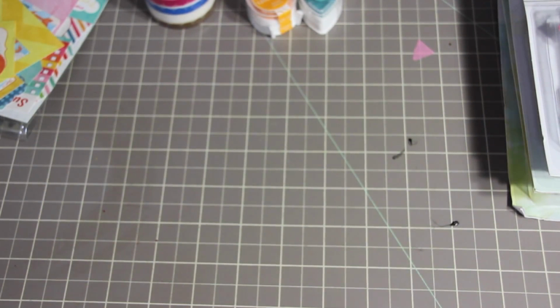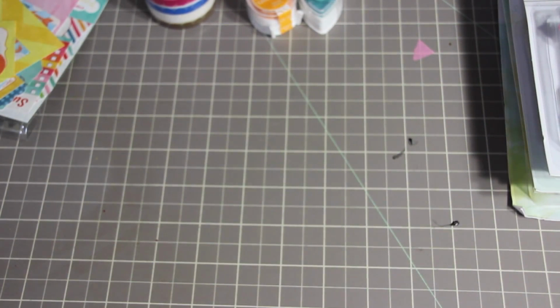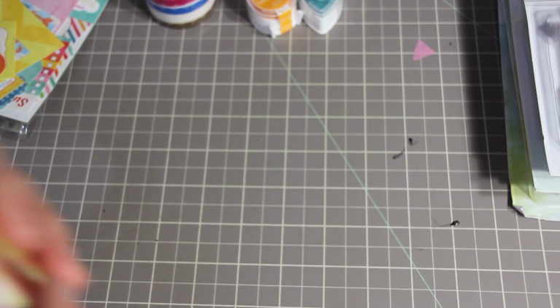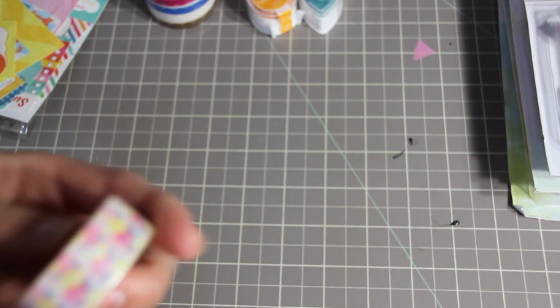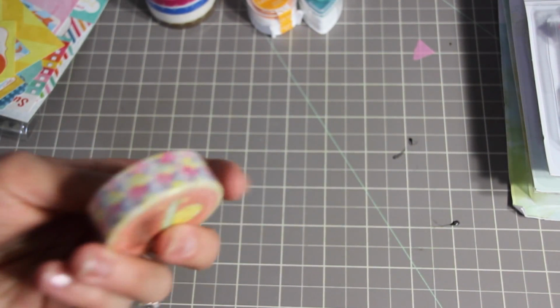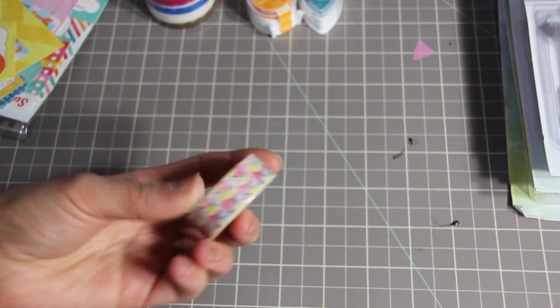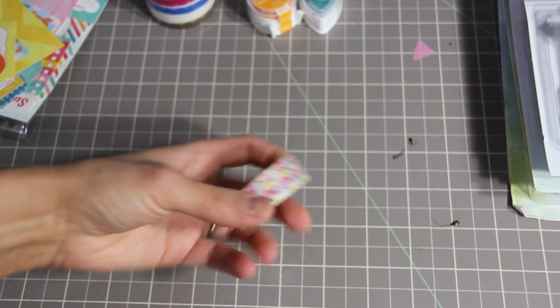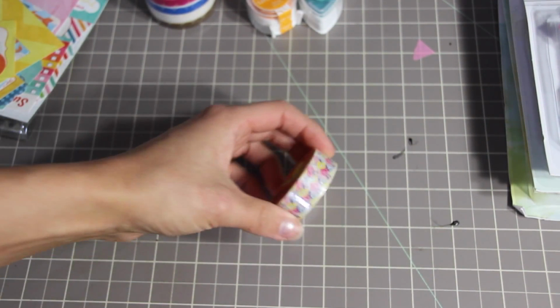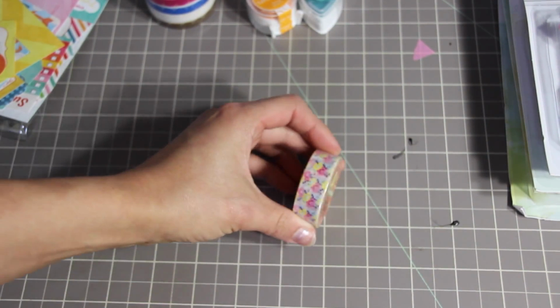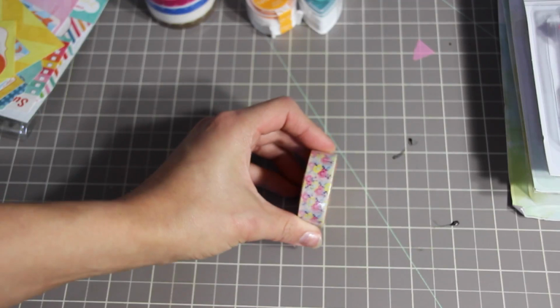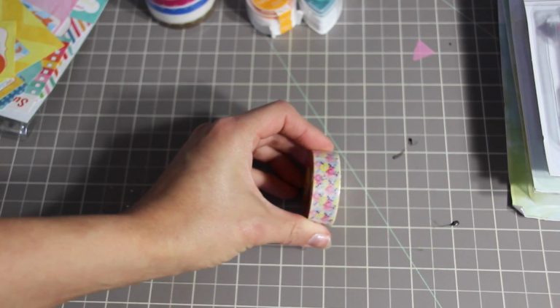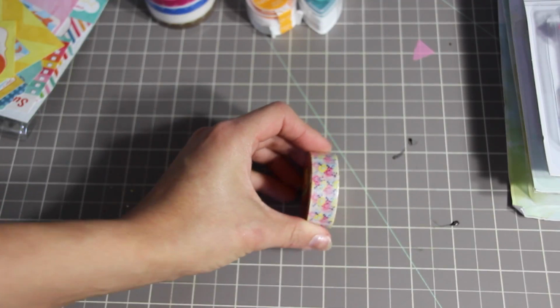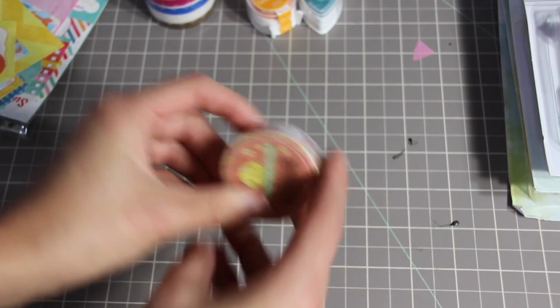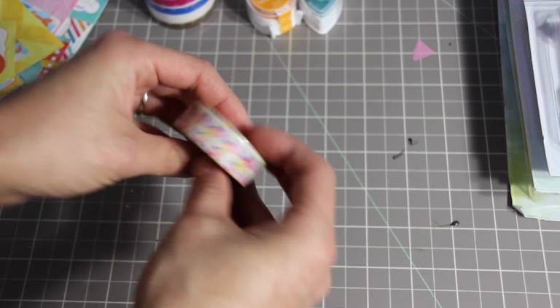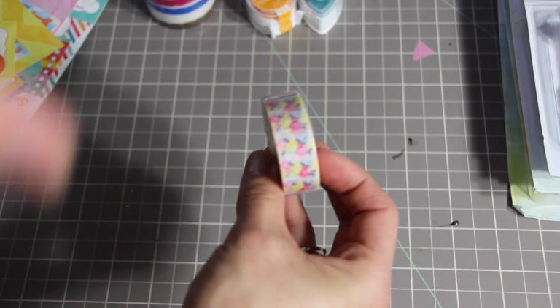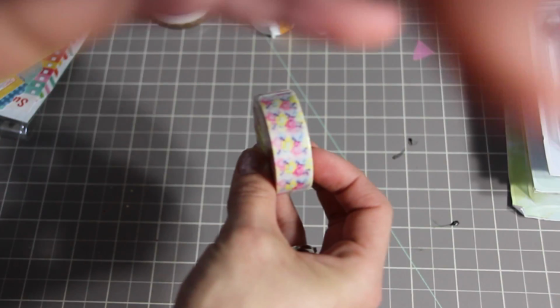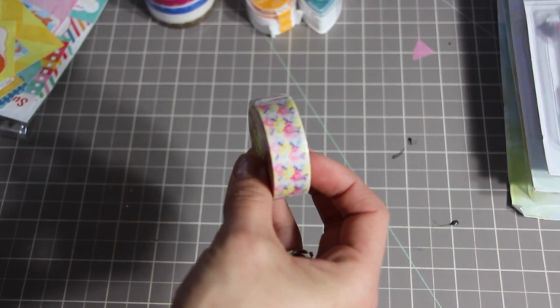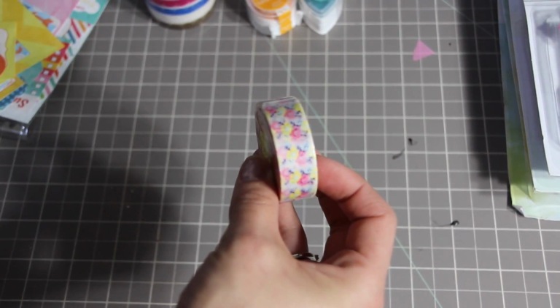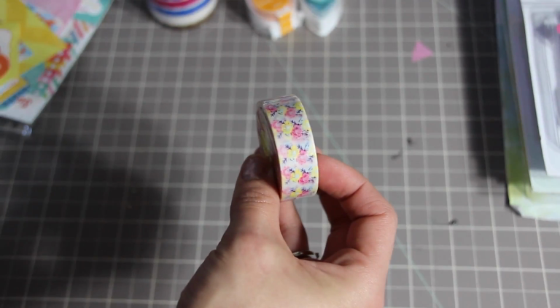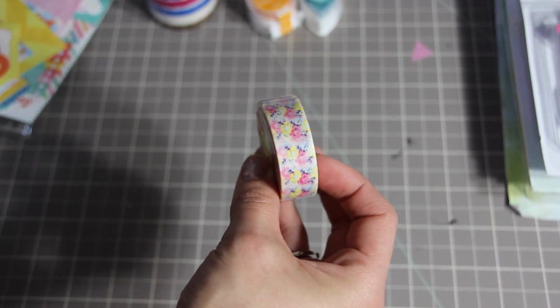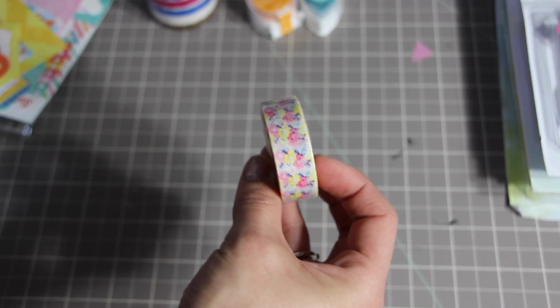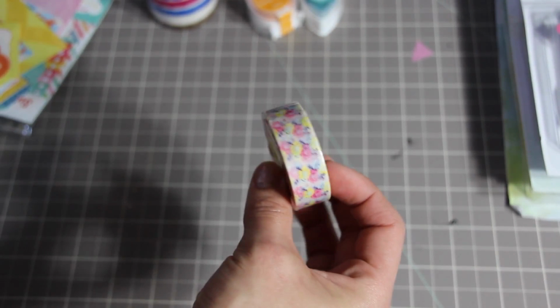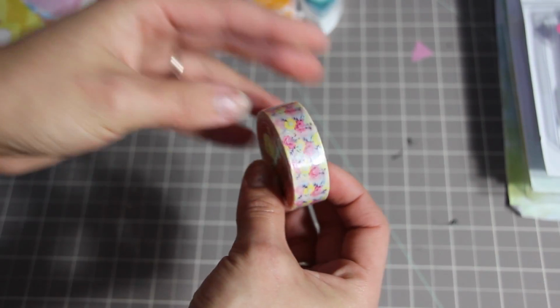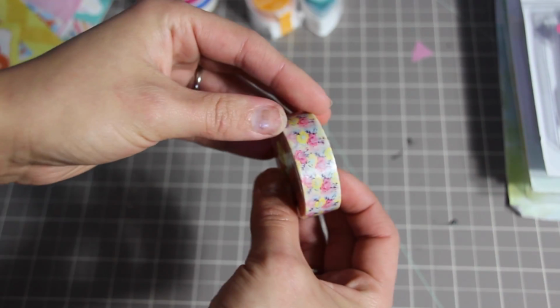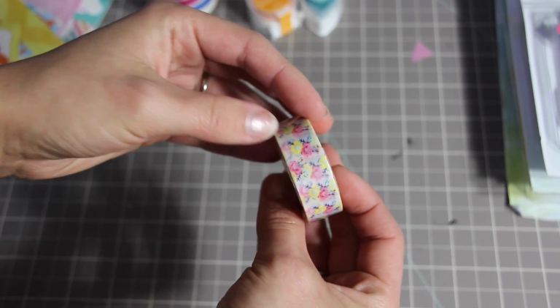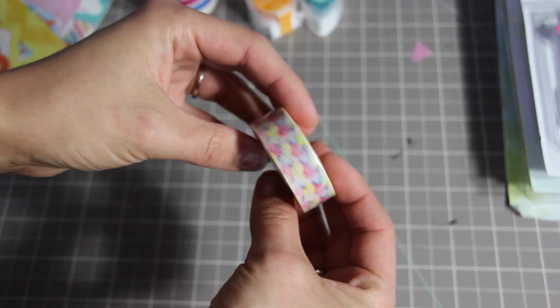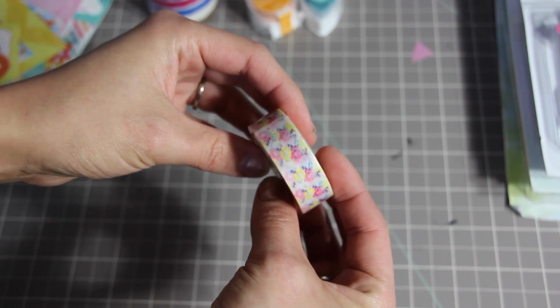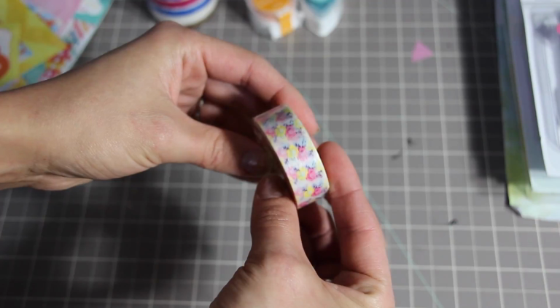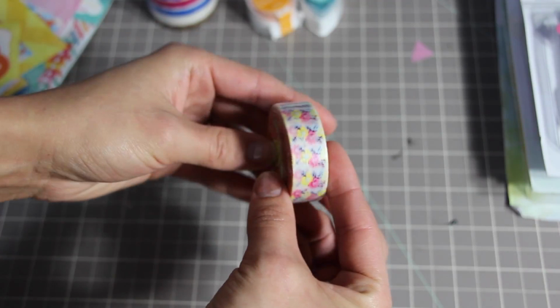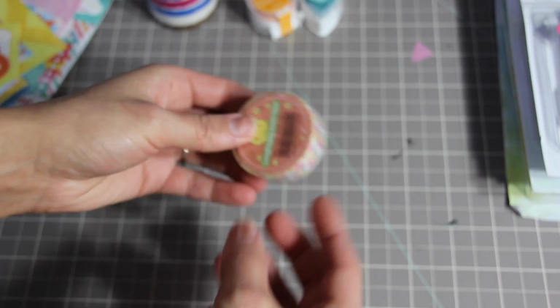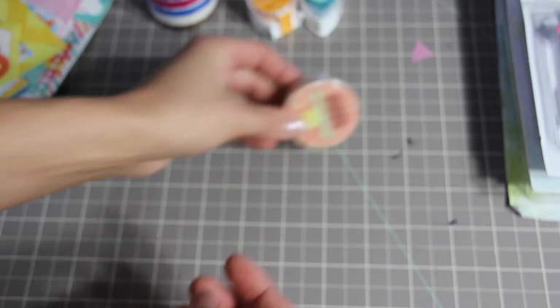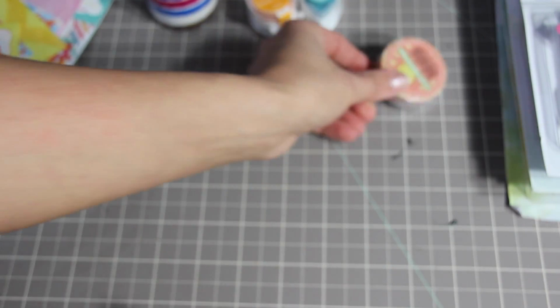The next thing I got was from AliExpress — it was just this floral washi tape. I thought it would be really beautiful.